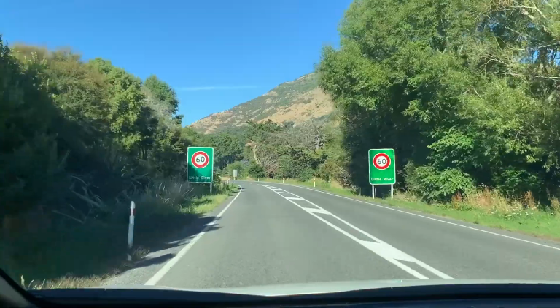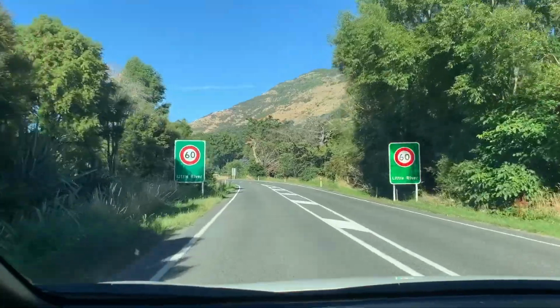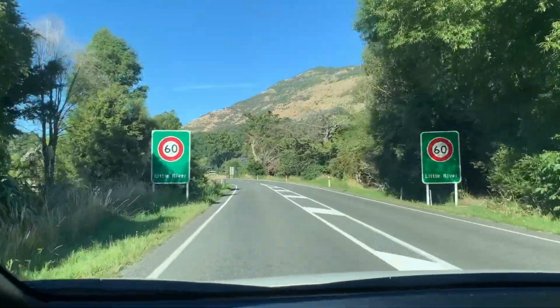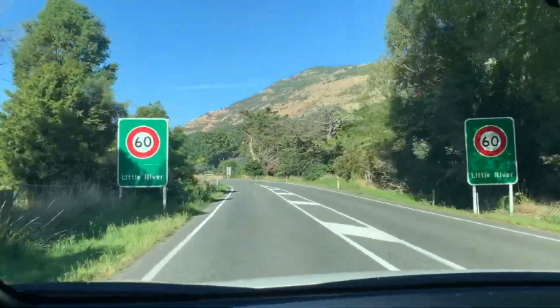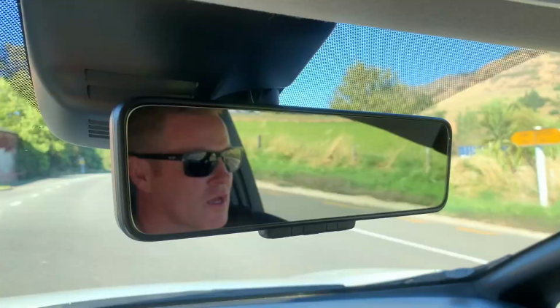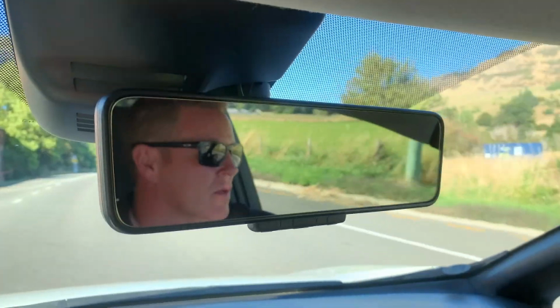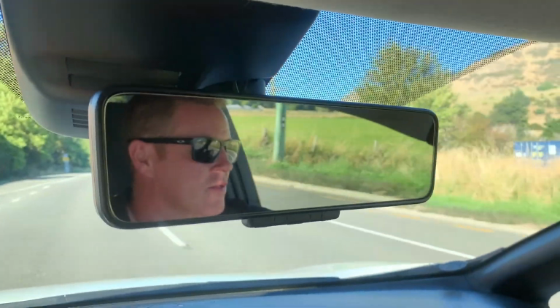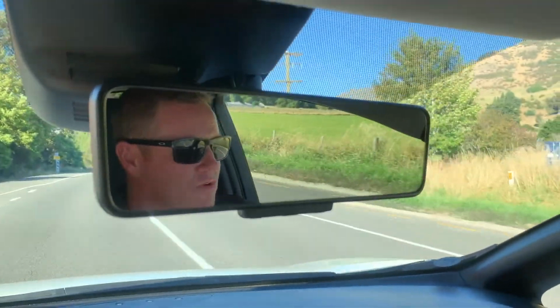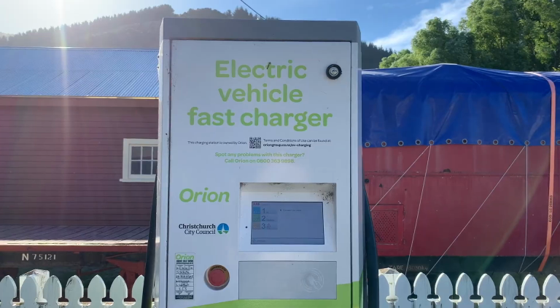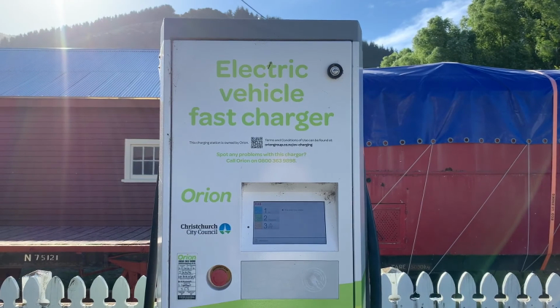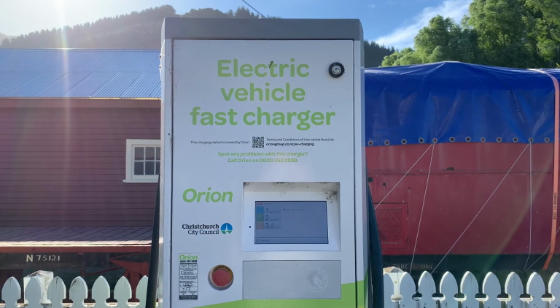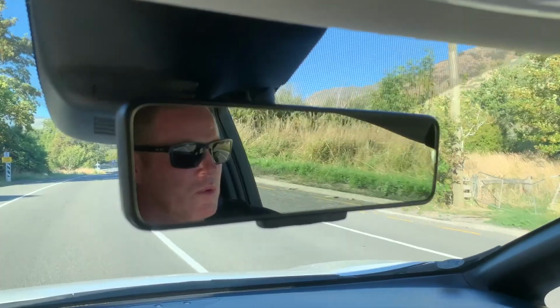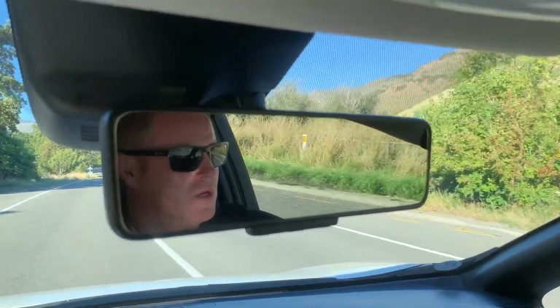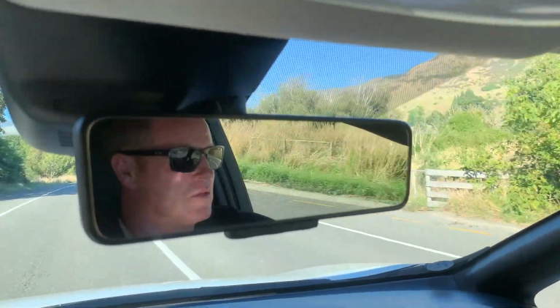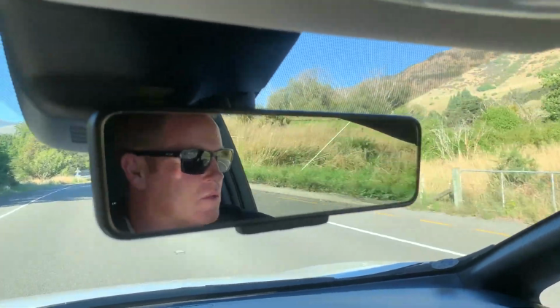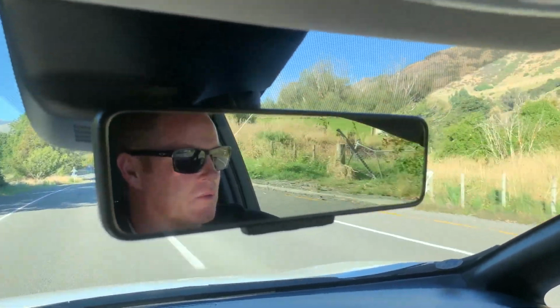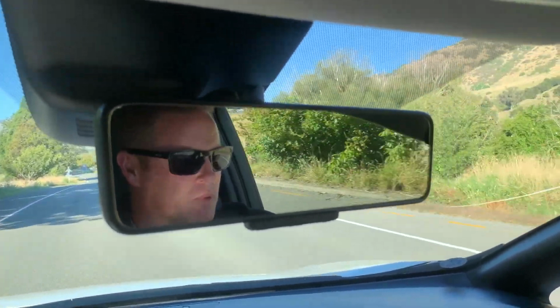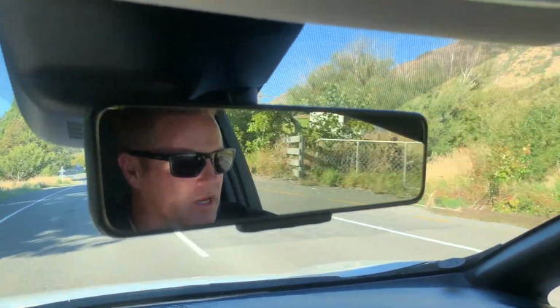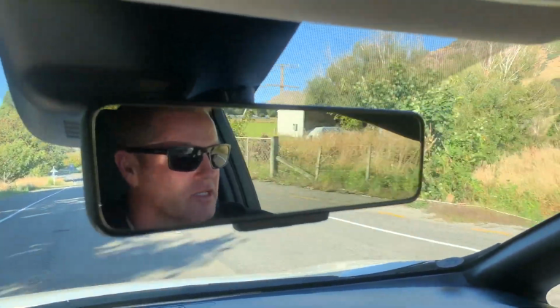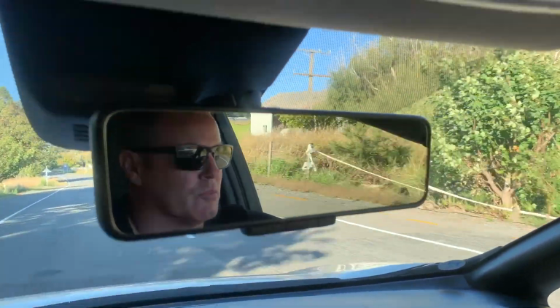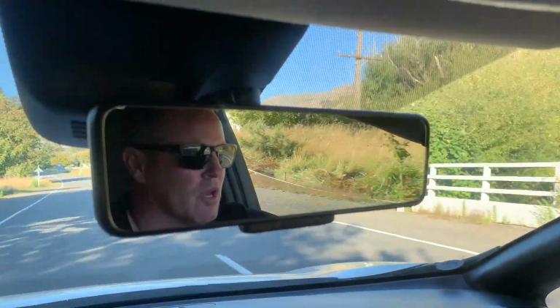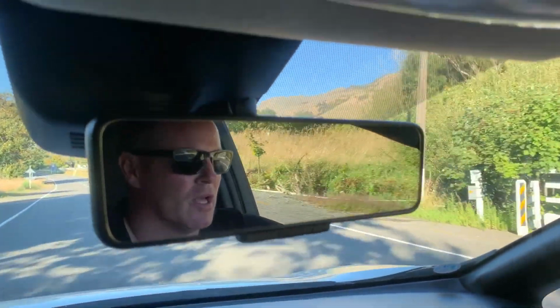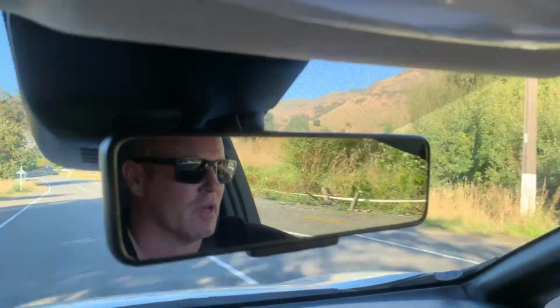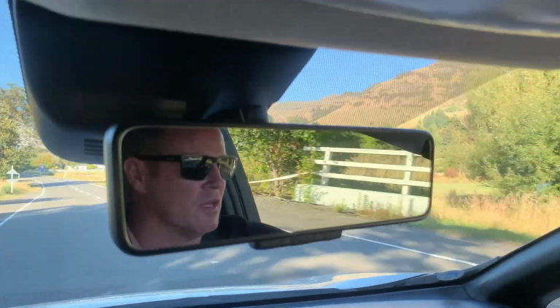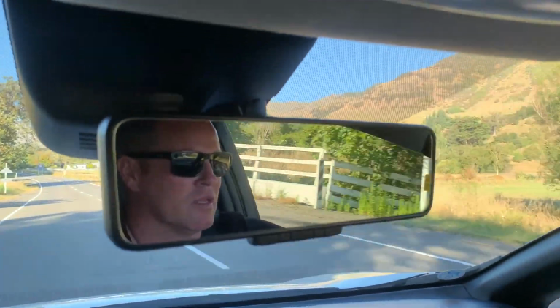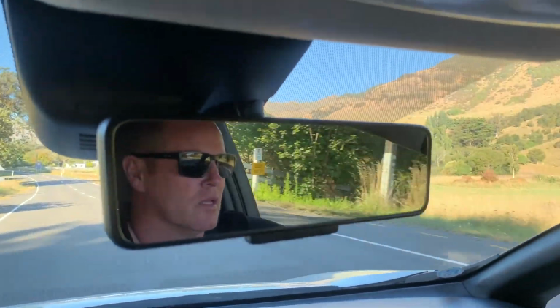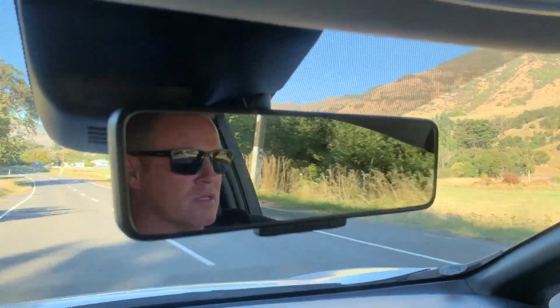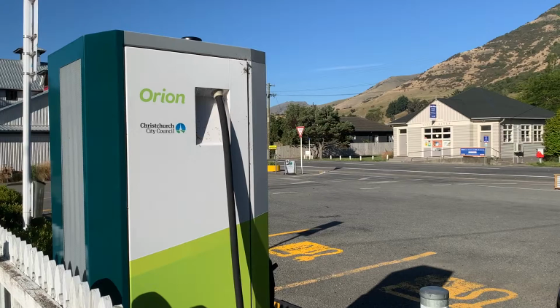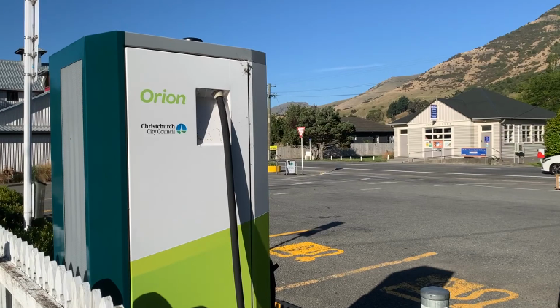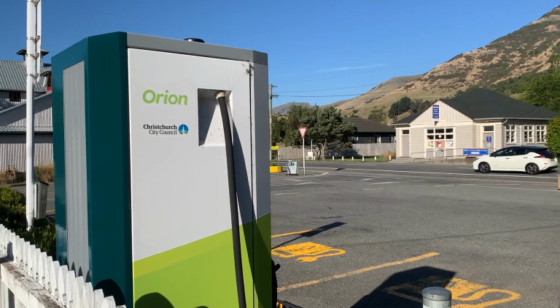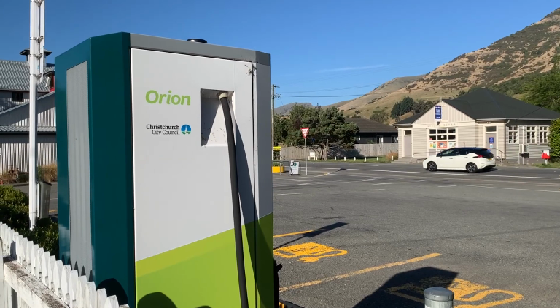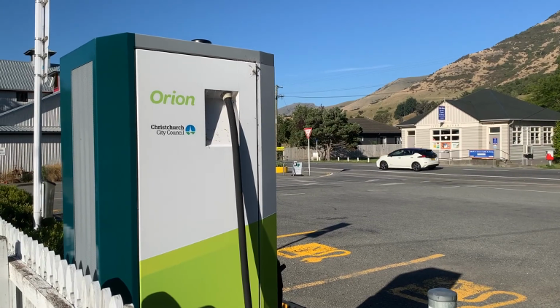Going through Little River now. There's a fast charger here but we won't need it — we've got plenty to get us where we're going and back again. So we're just going to keep on going.